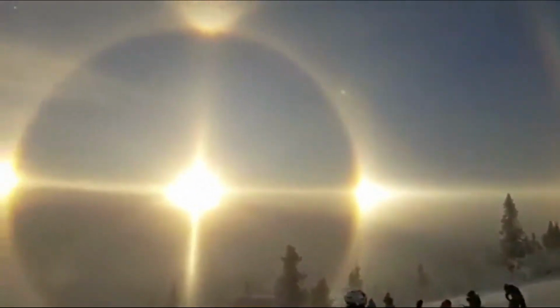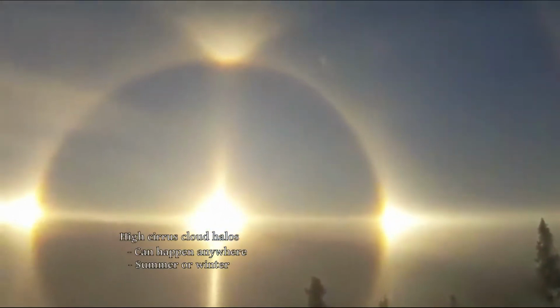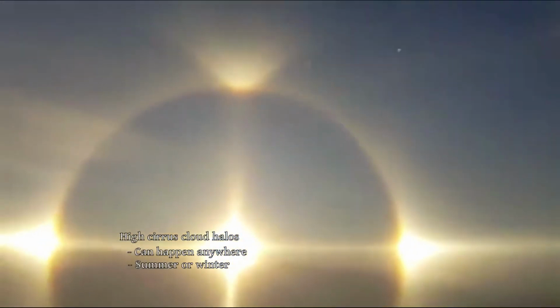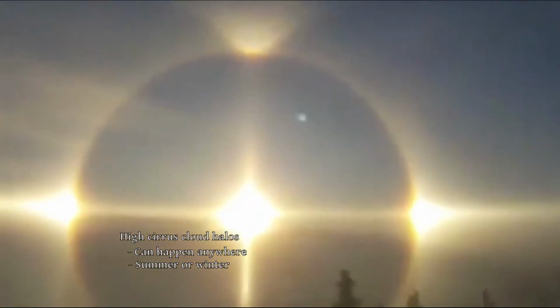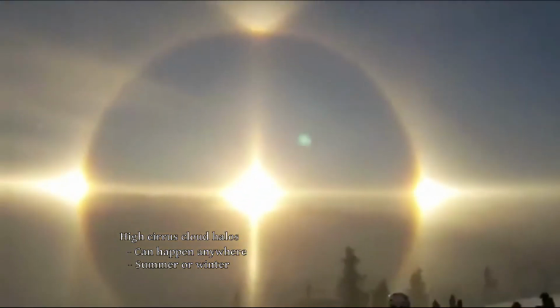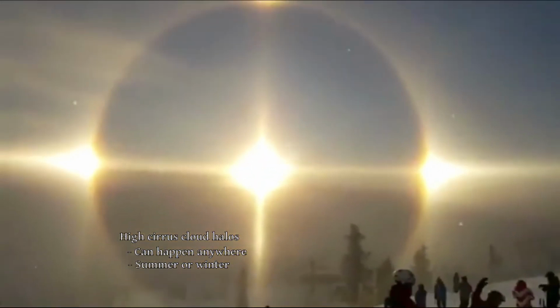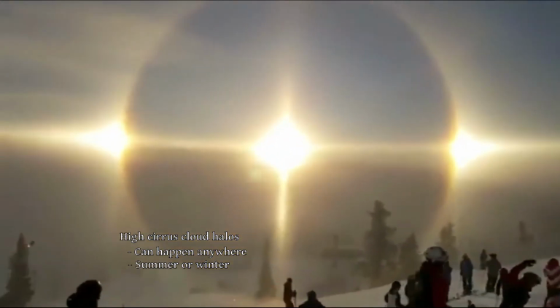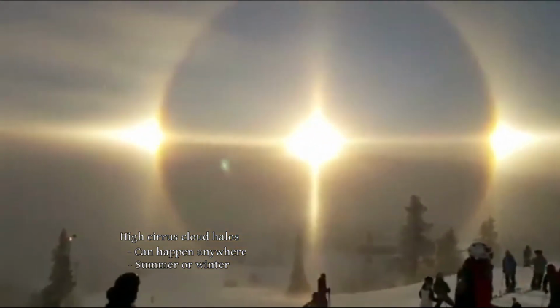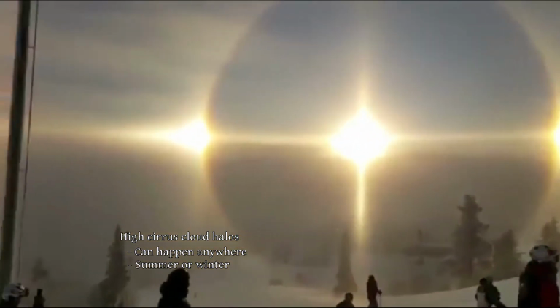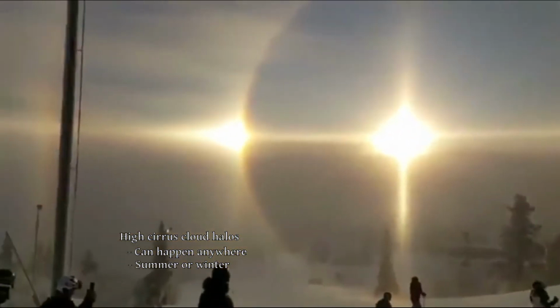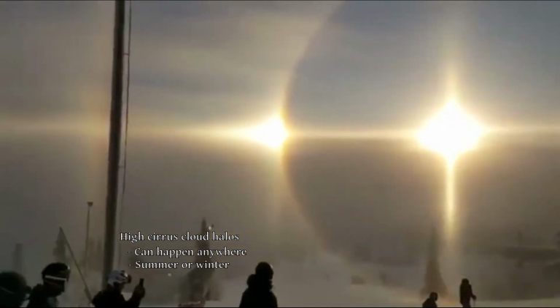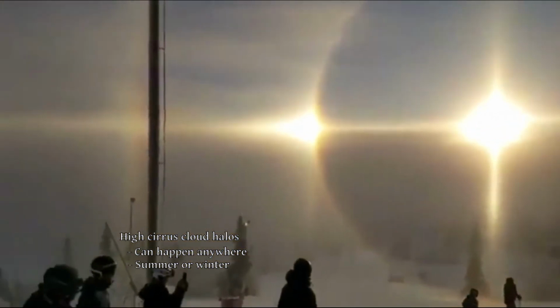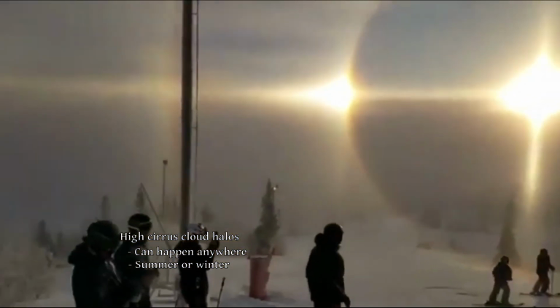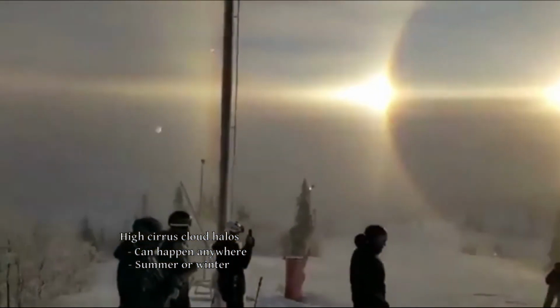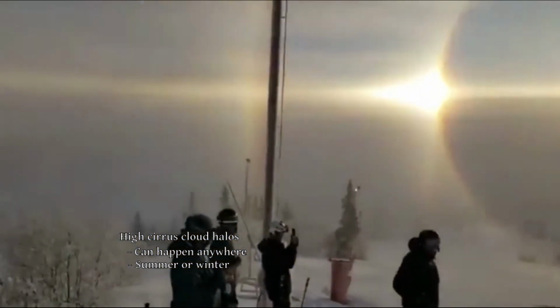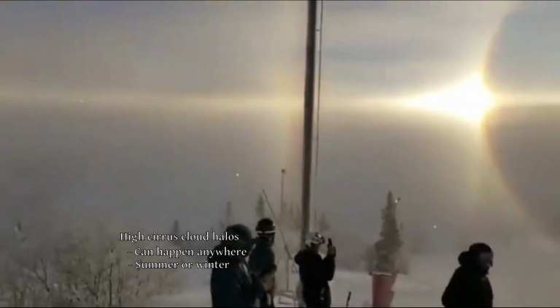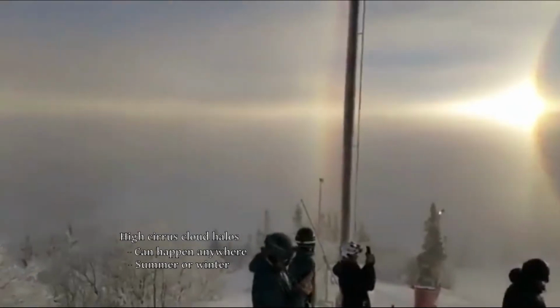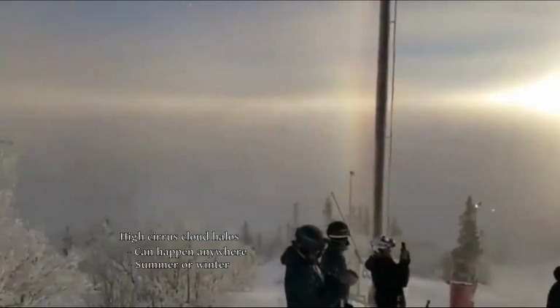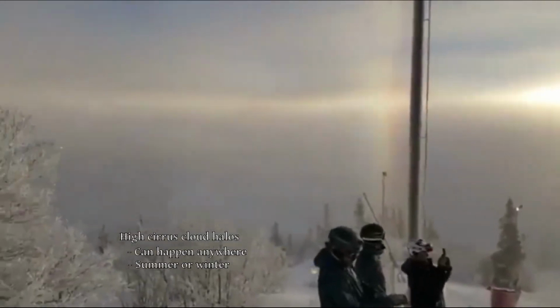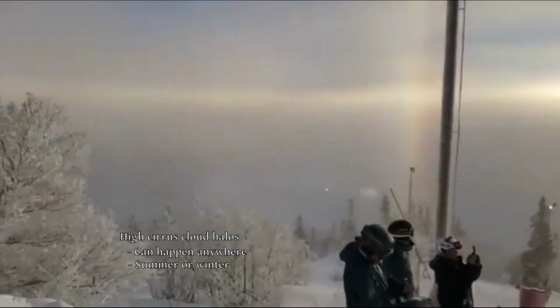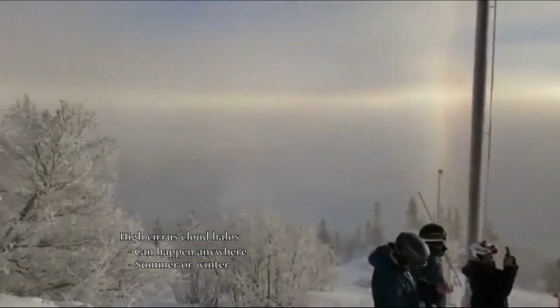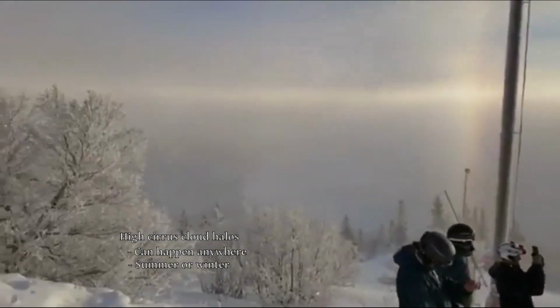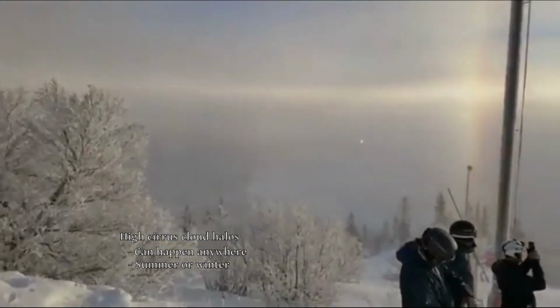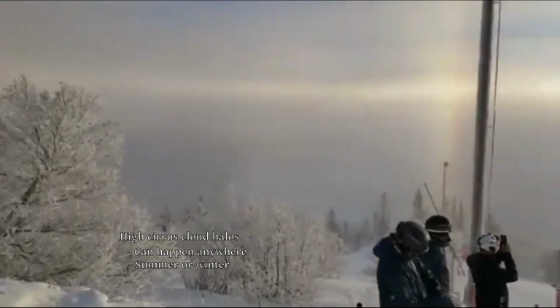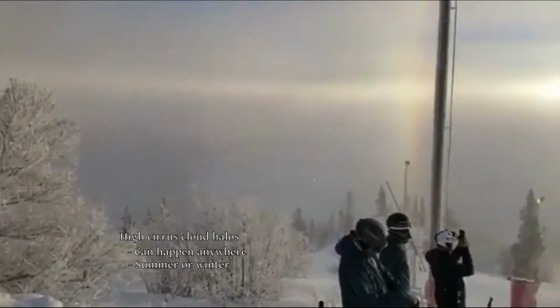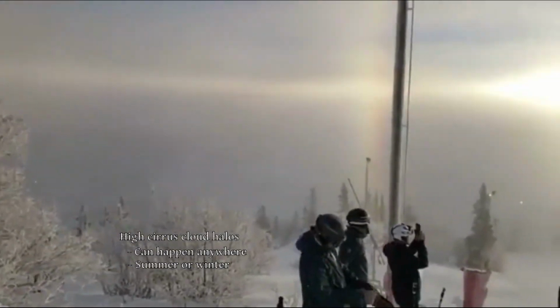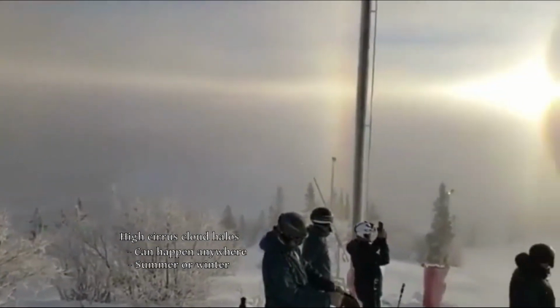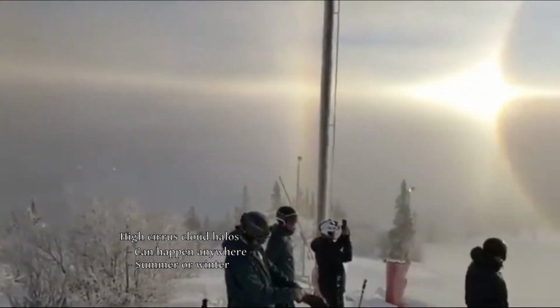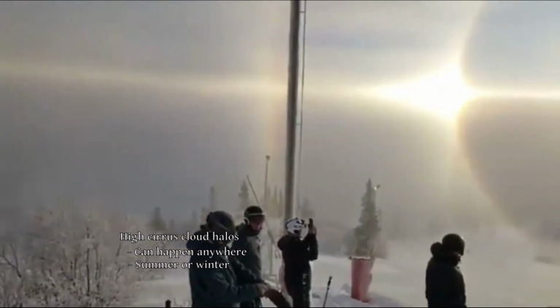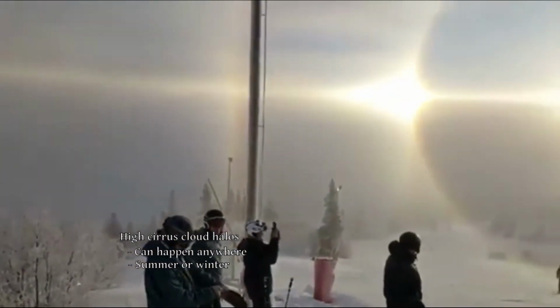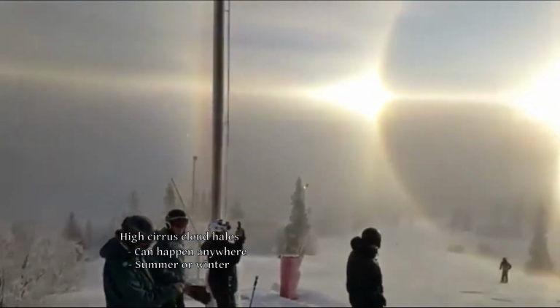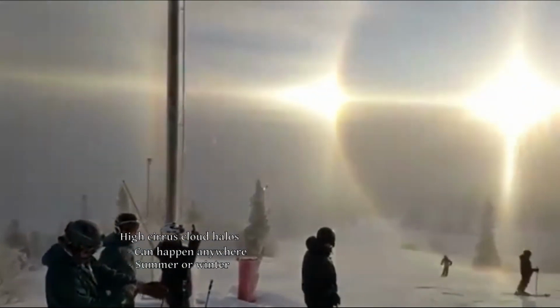These can be observed anywhere on Earth during winter or summer. The more cirrus clouds there are, the more of a chance there will be a halo.